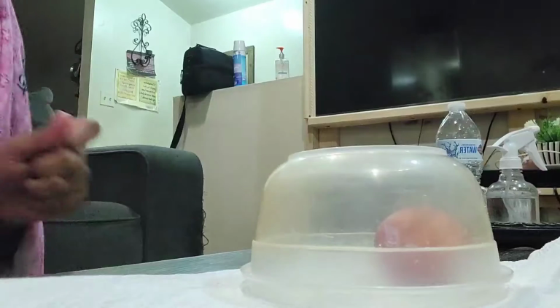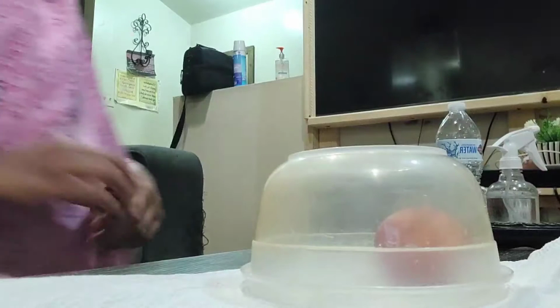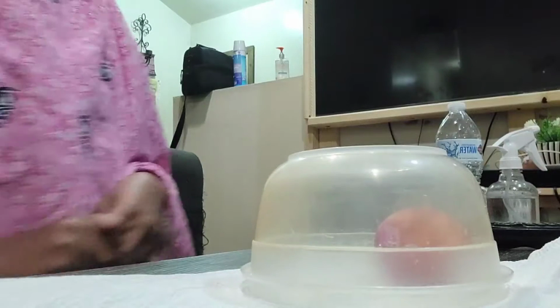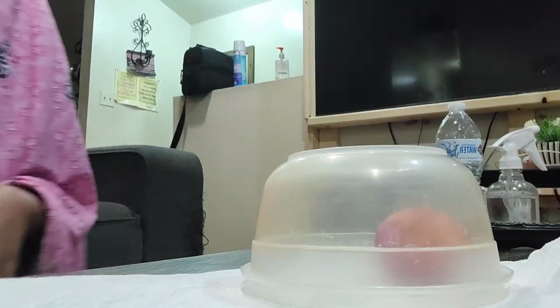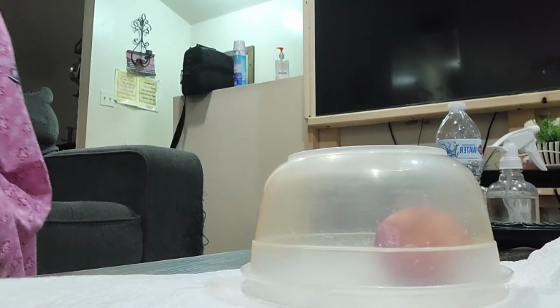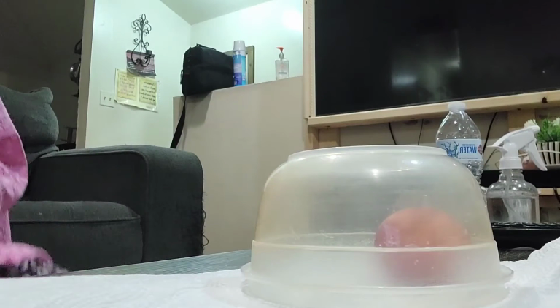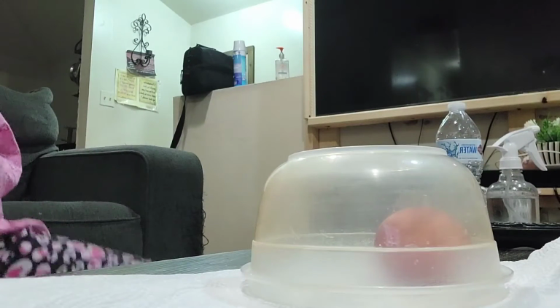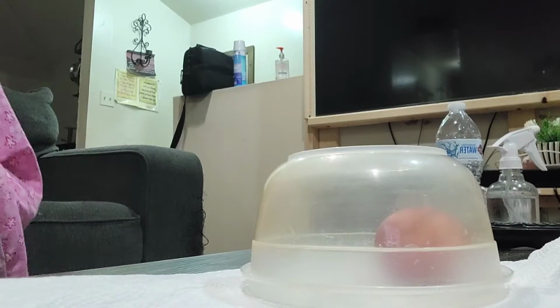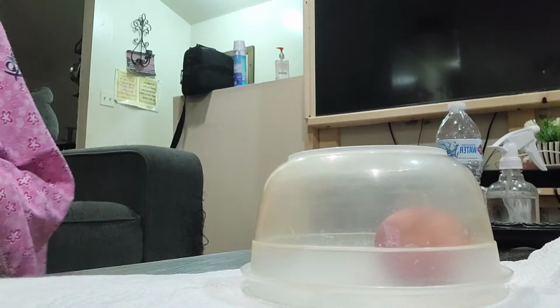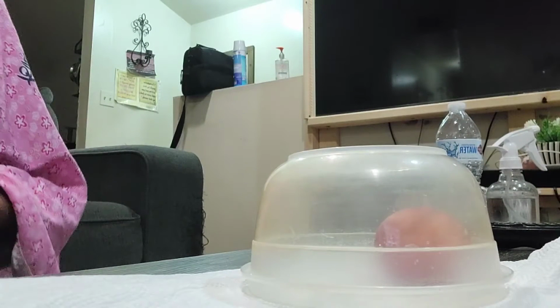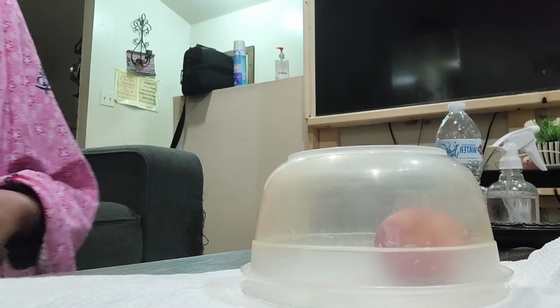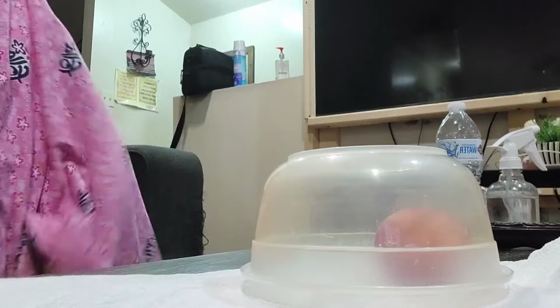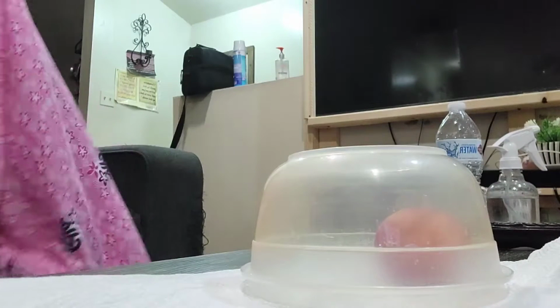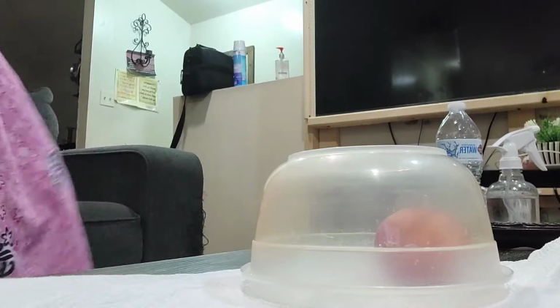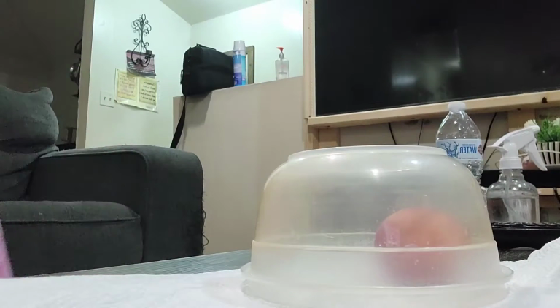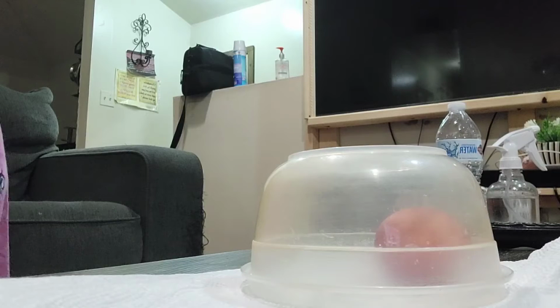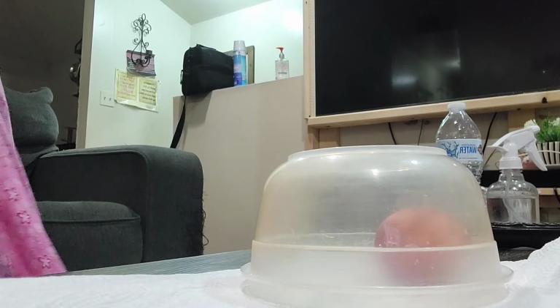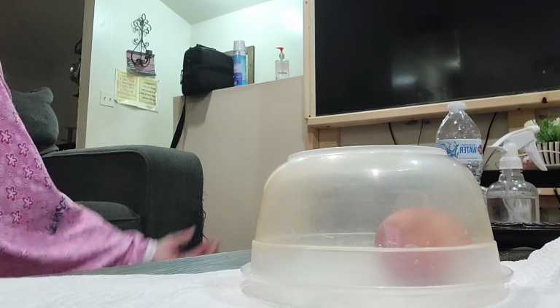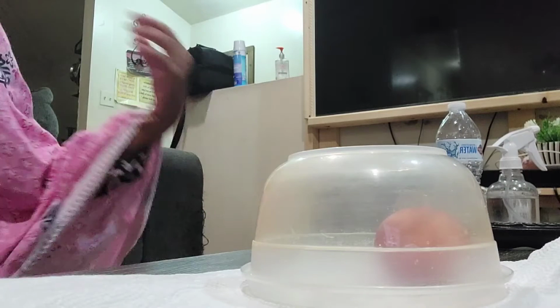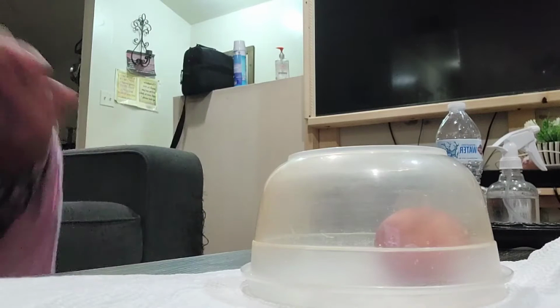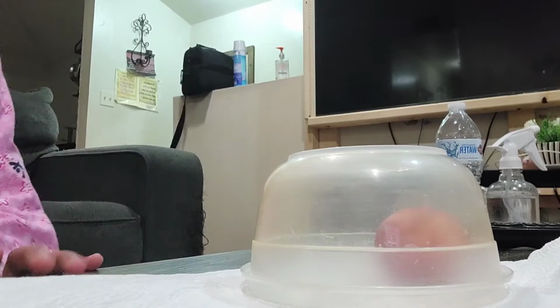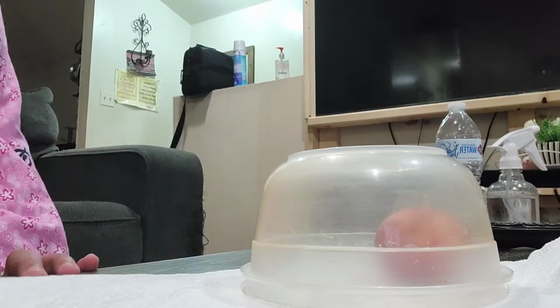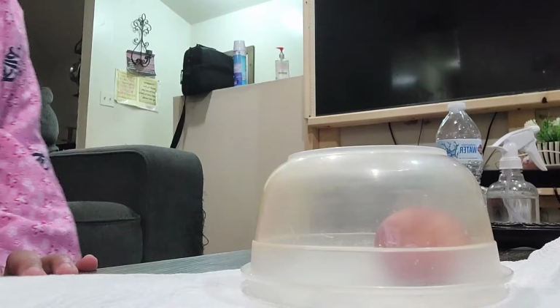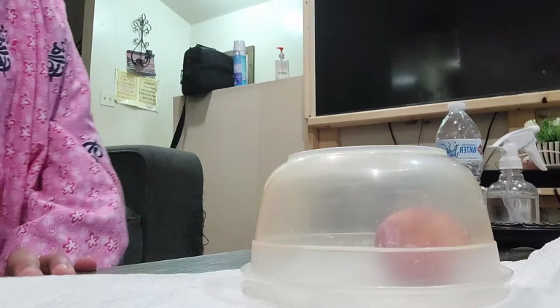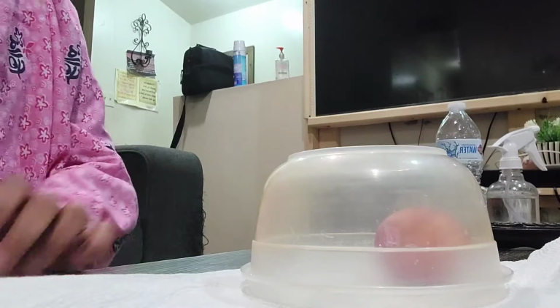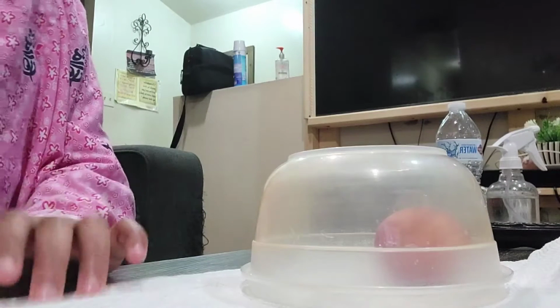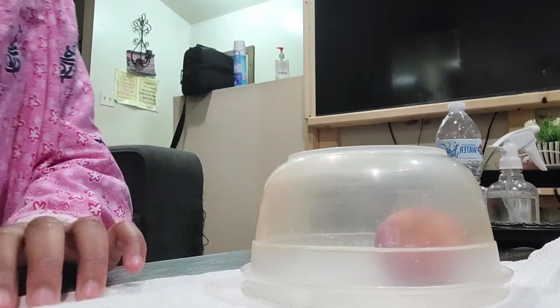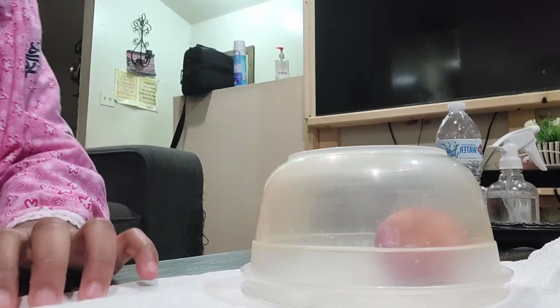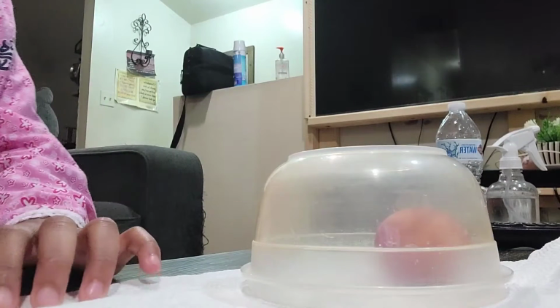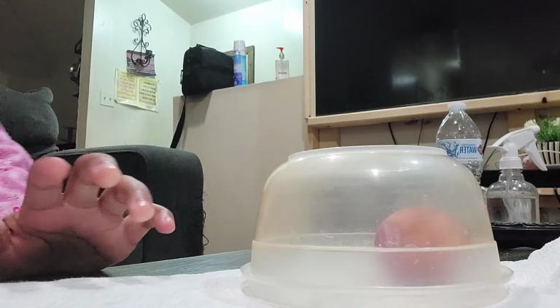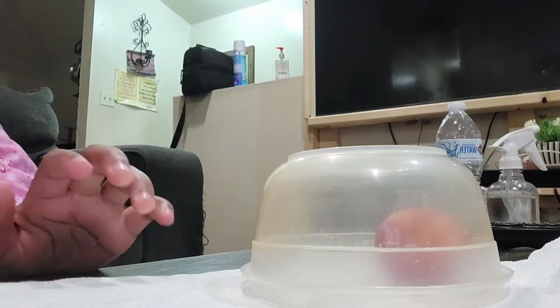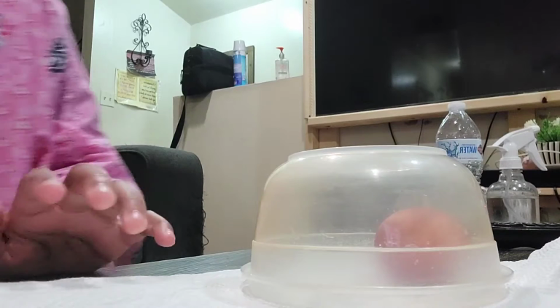Hi guys, welcome back to my channel. Today we were doing the egg challenge. I say me and Fatima will attempt to do the egg challenge because I'm so confused how this is going to really work. So let's see.